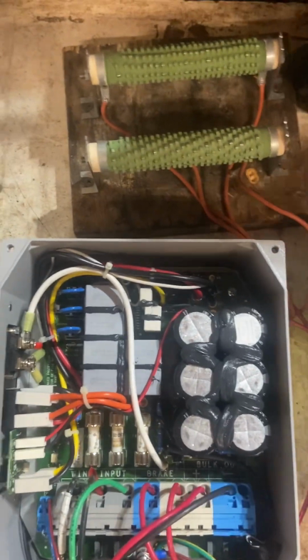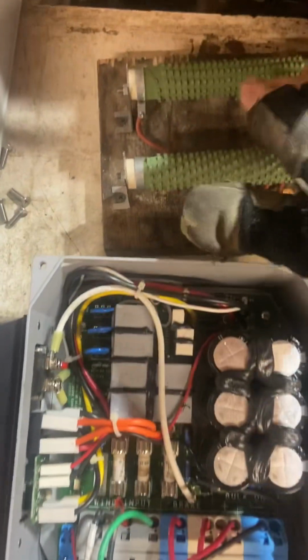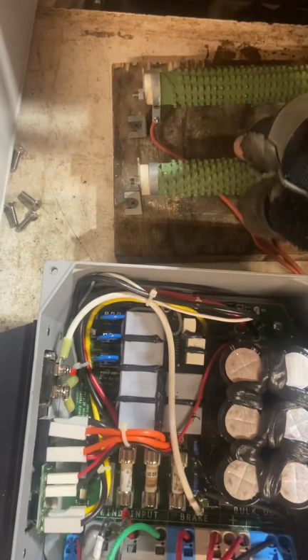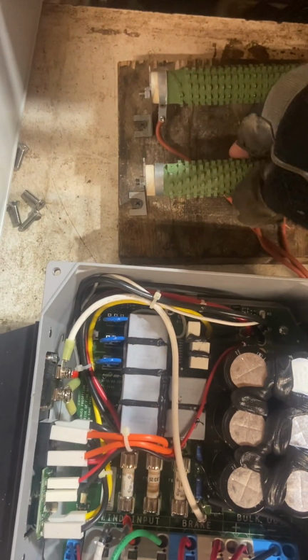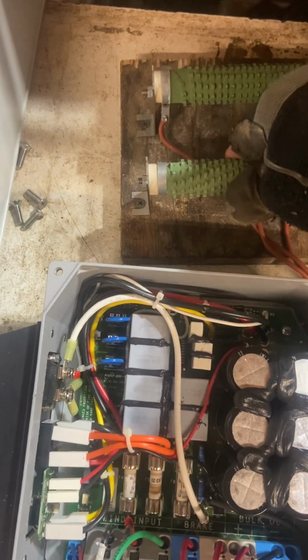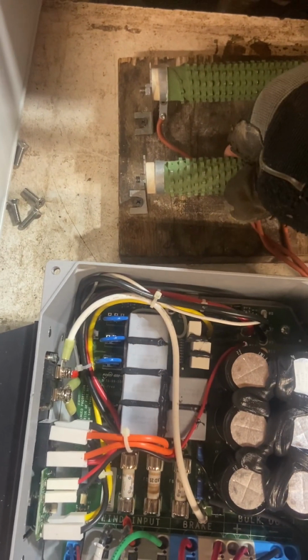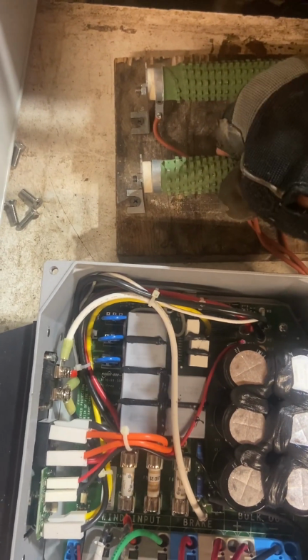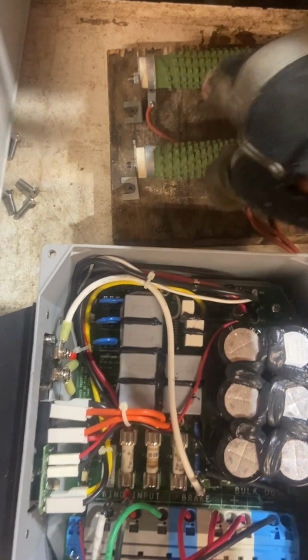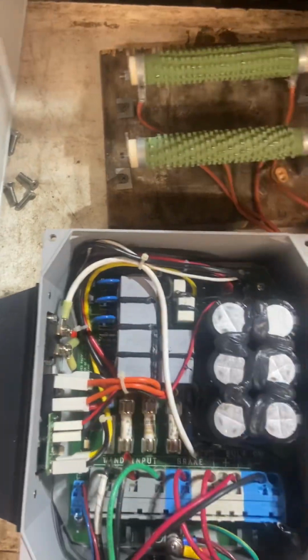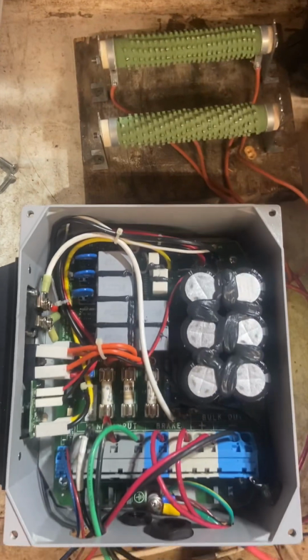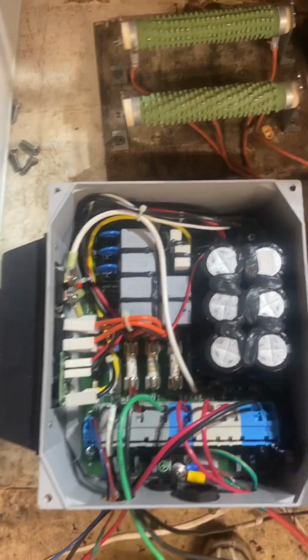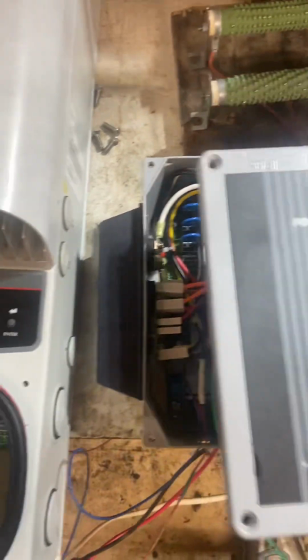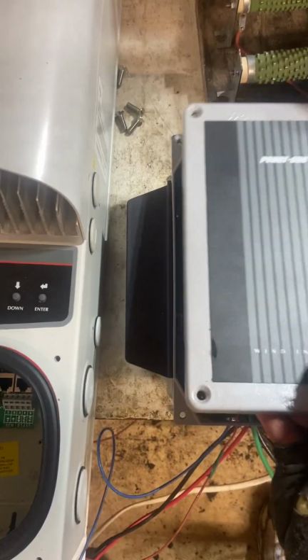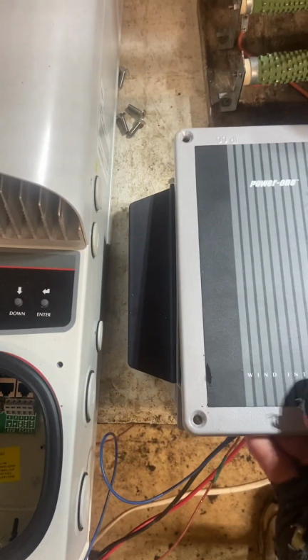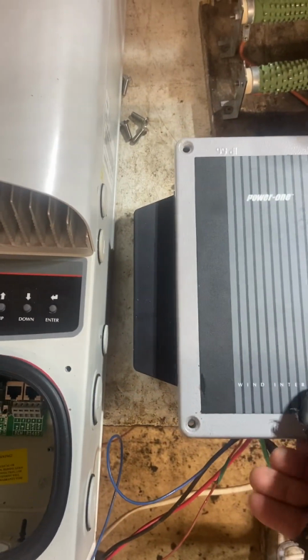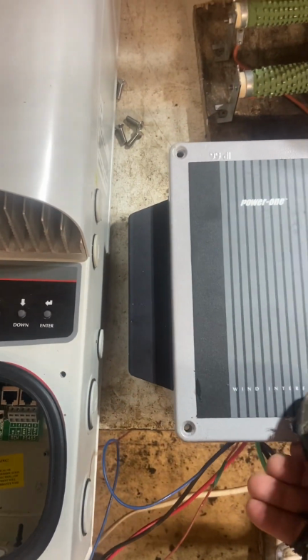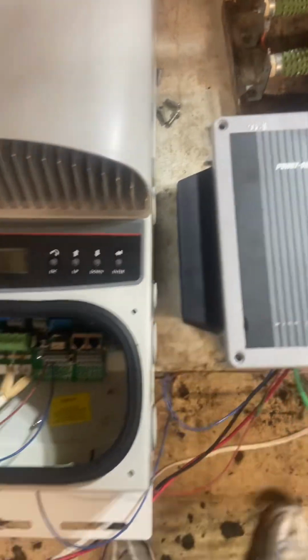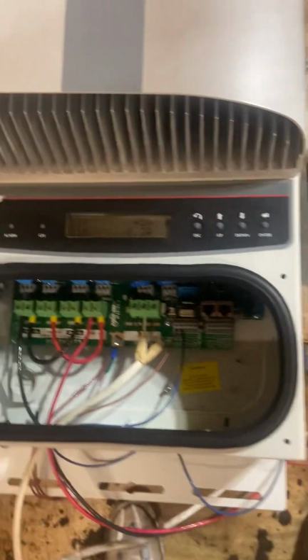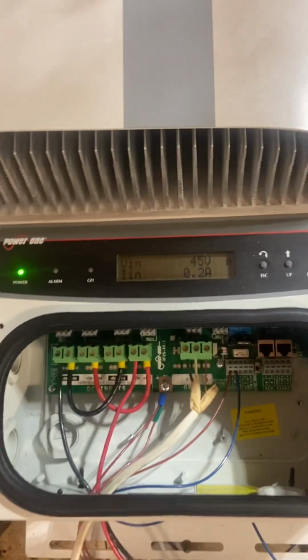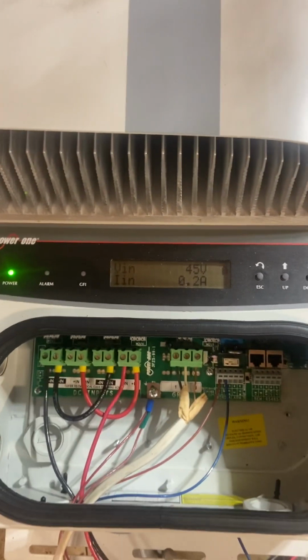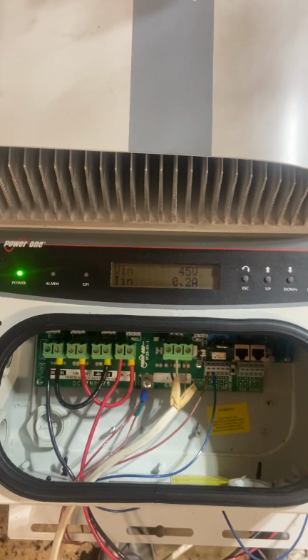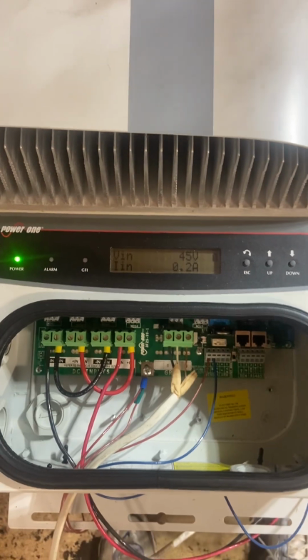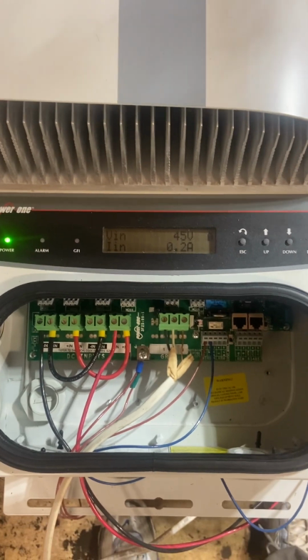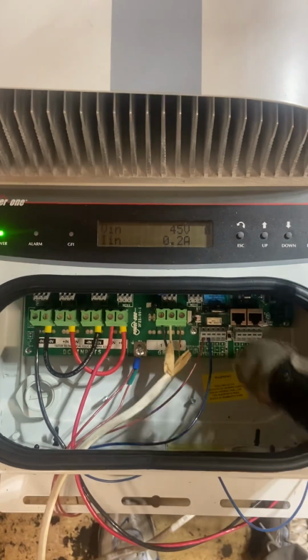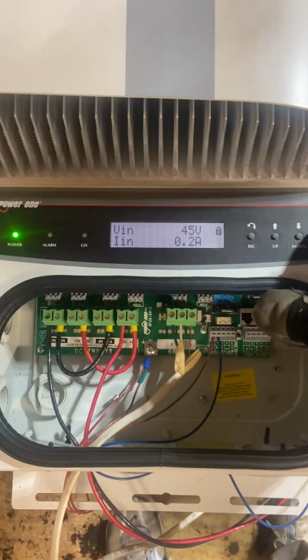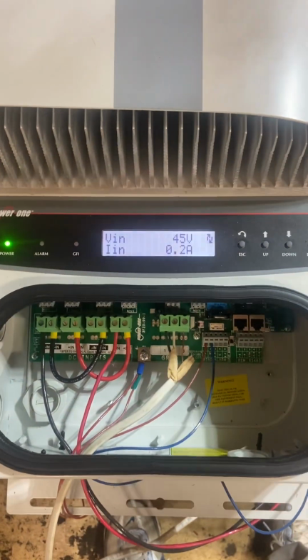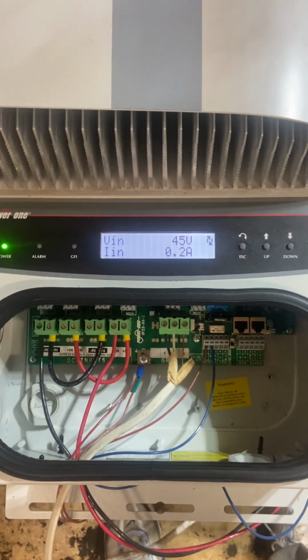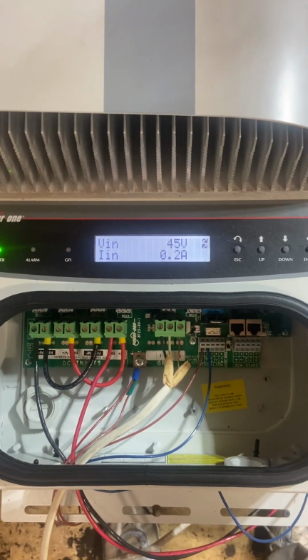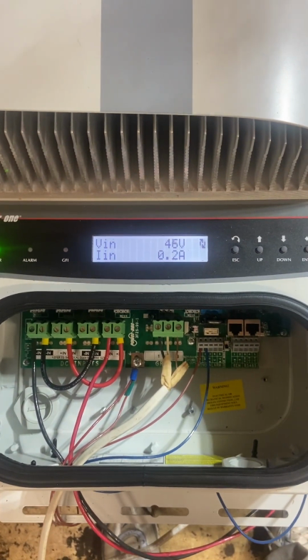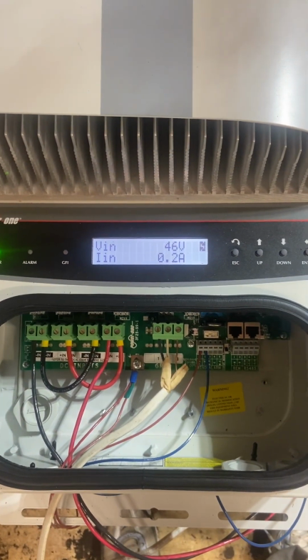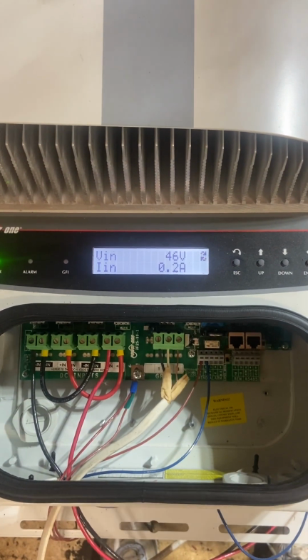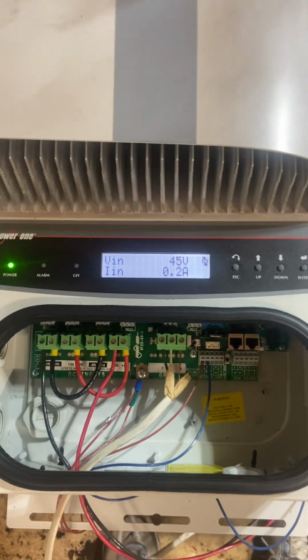Let's see if these things are warm at all — not at all. Okay, no big deal. Alright, well, that's that. I'm happy with the hookup. Got the grid basically programmed in there. We're good to go.